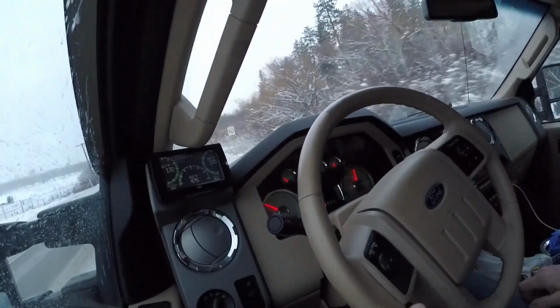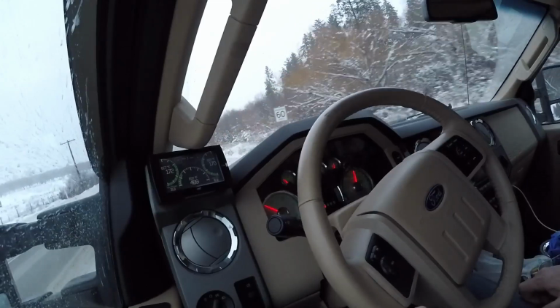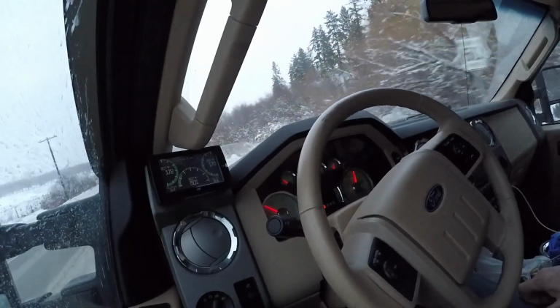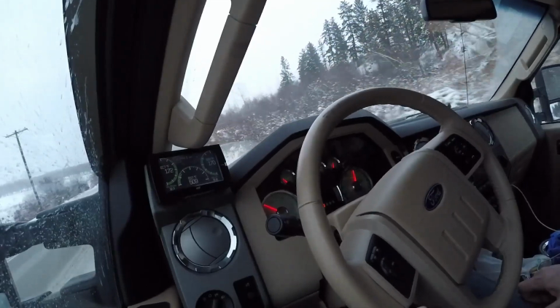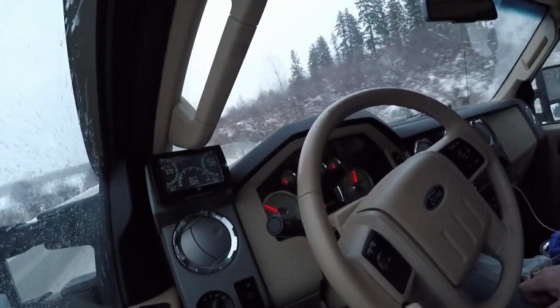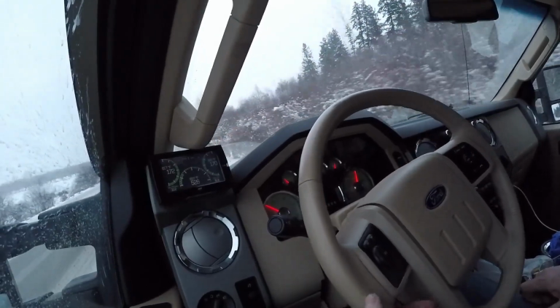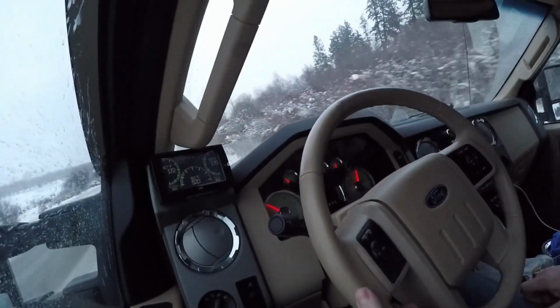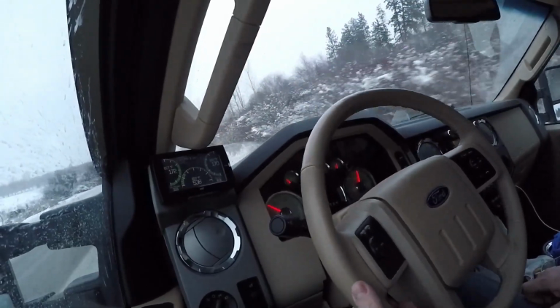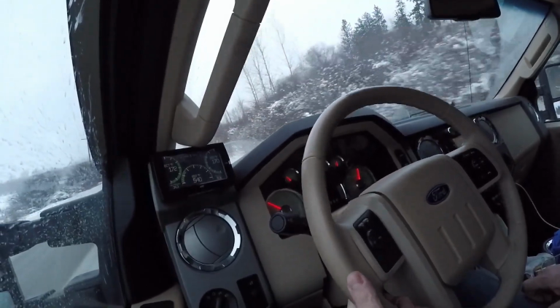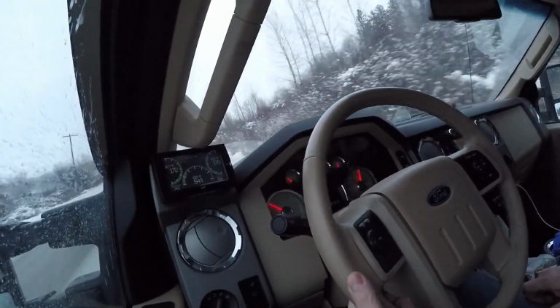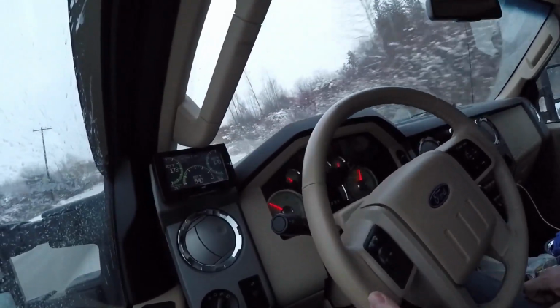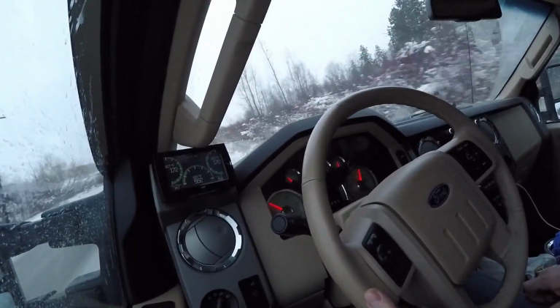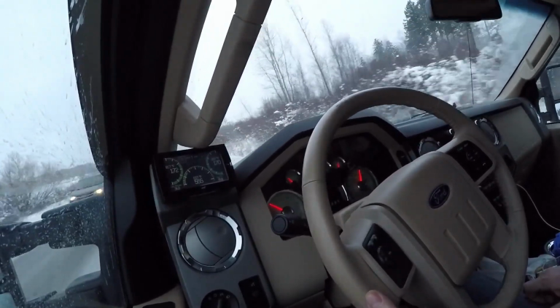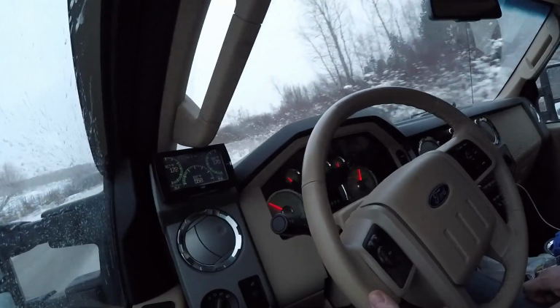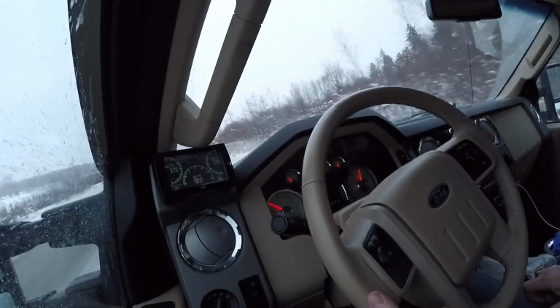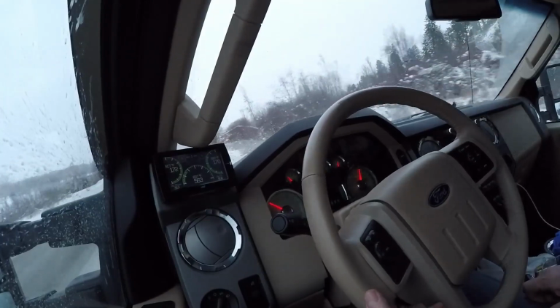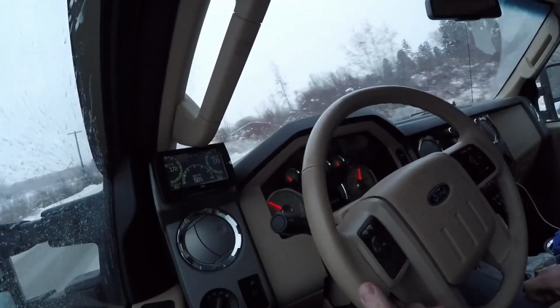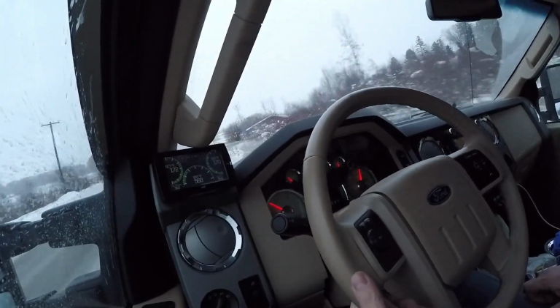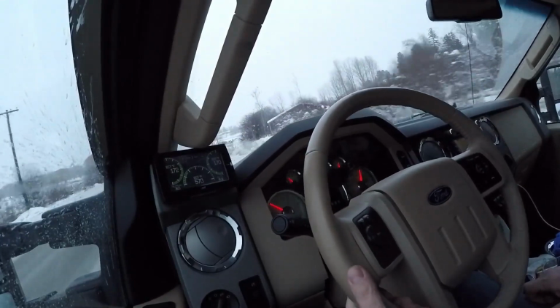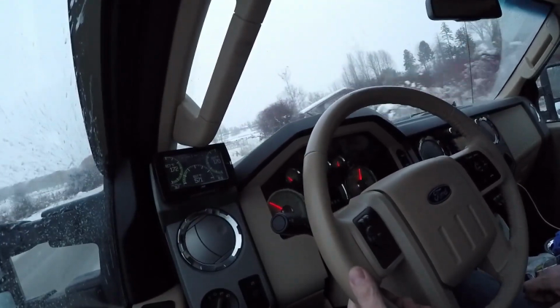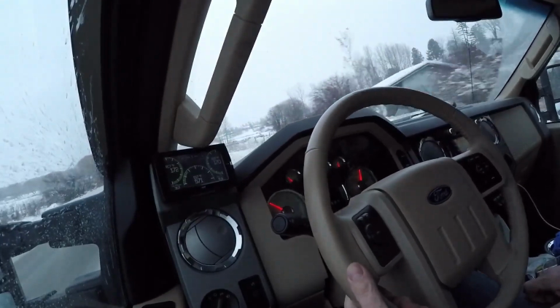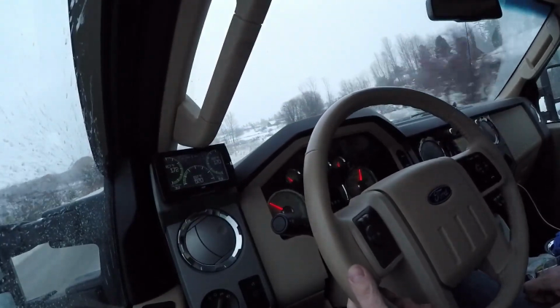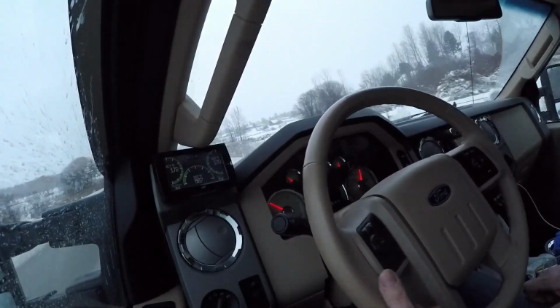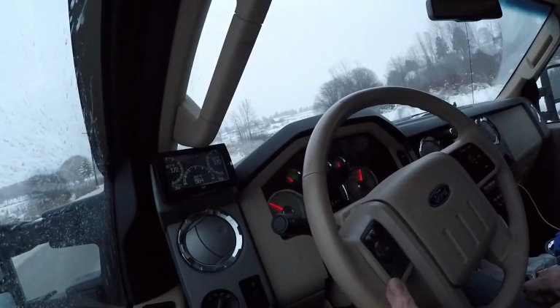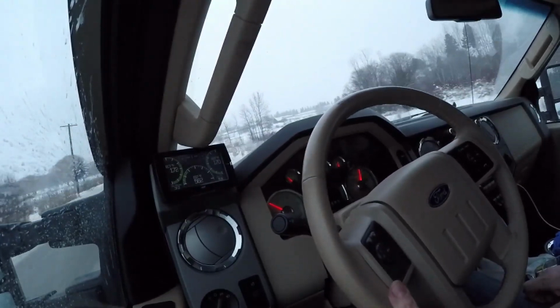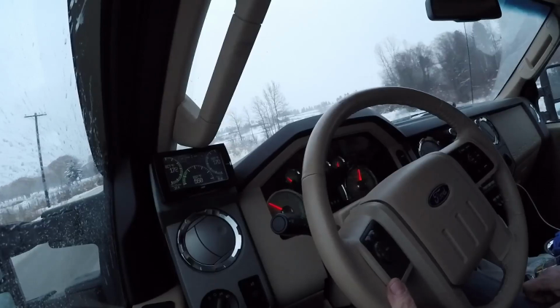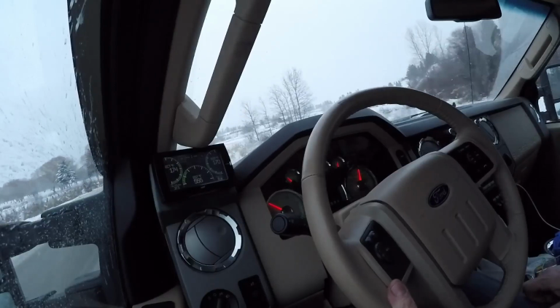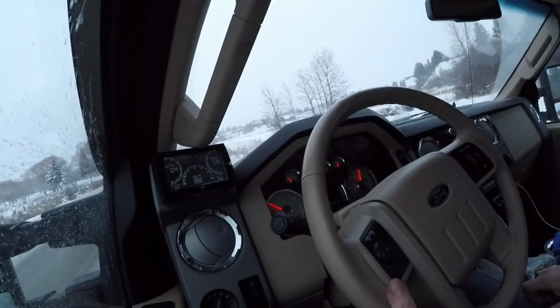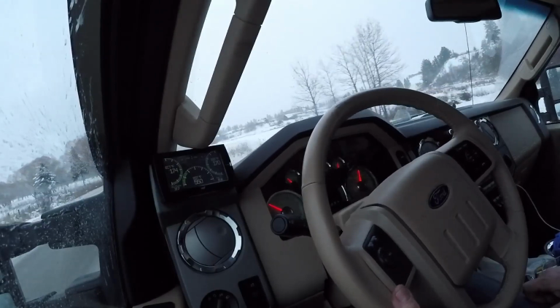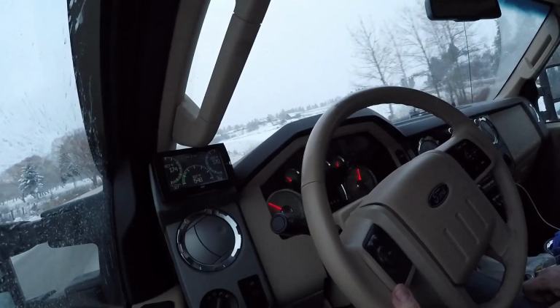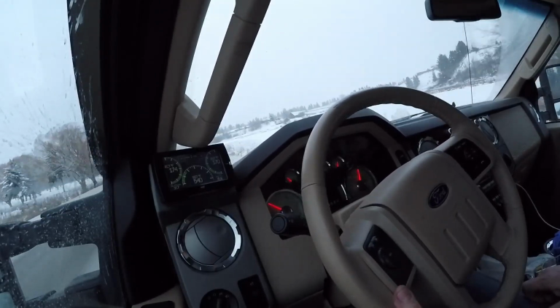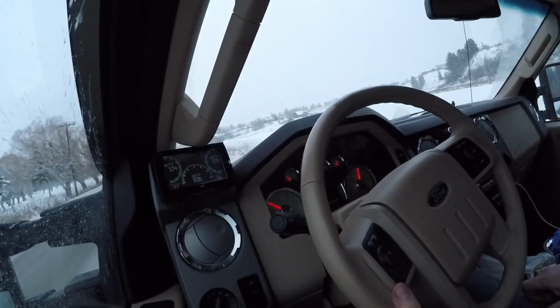It's got enough power and it runs pretty good. It's got about the same kind of power as my V10, the Triton gas V10.